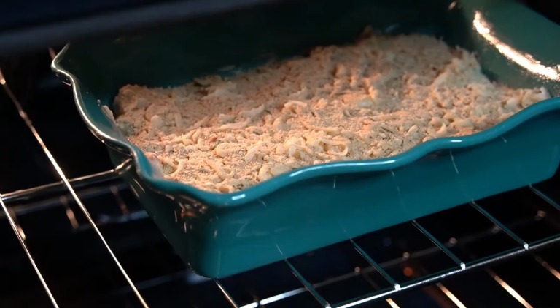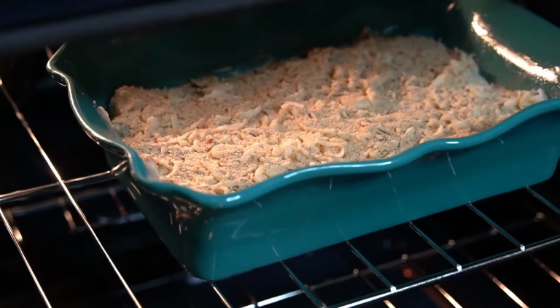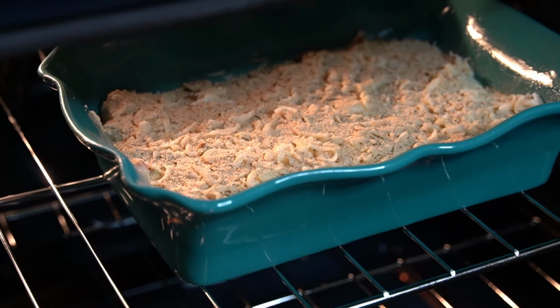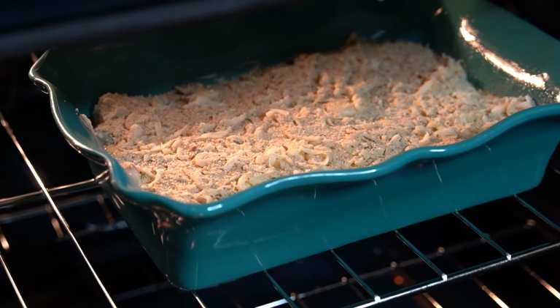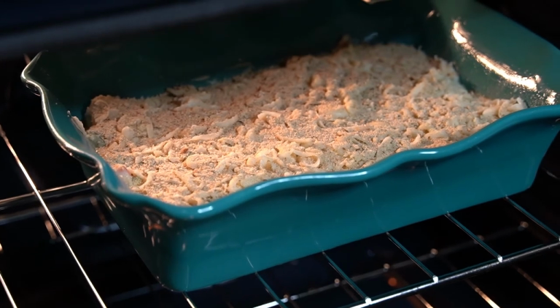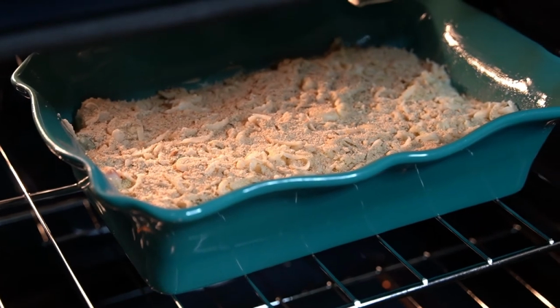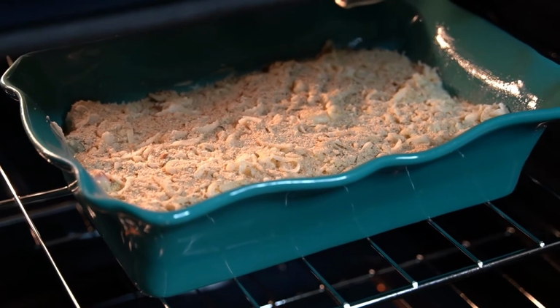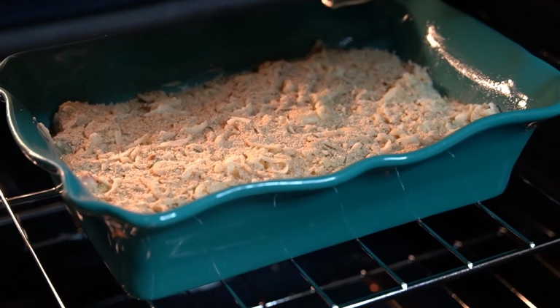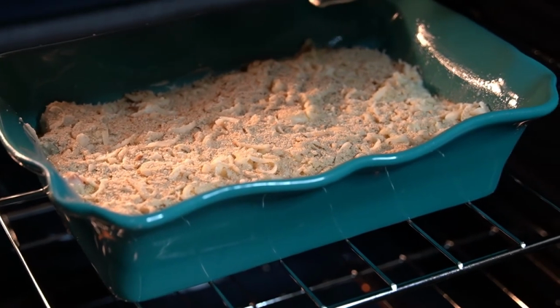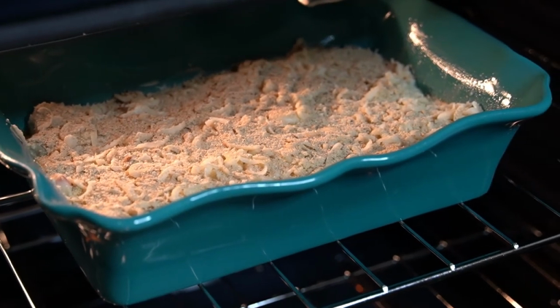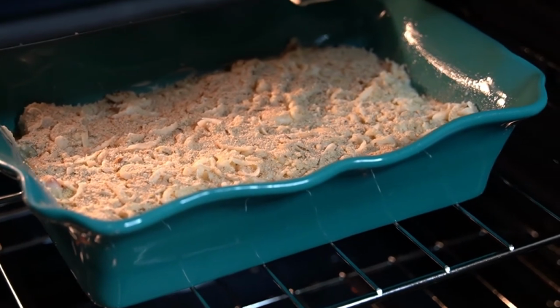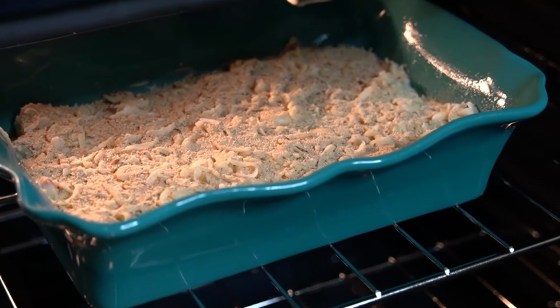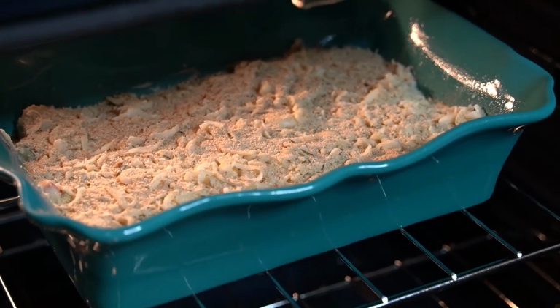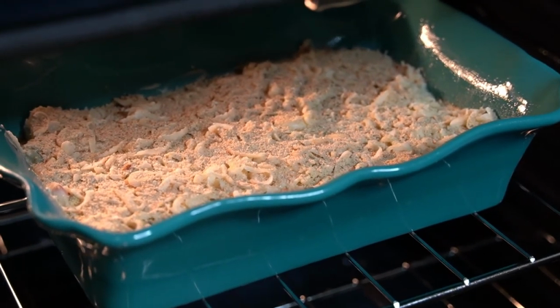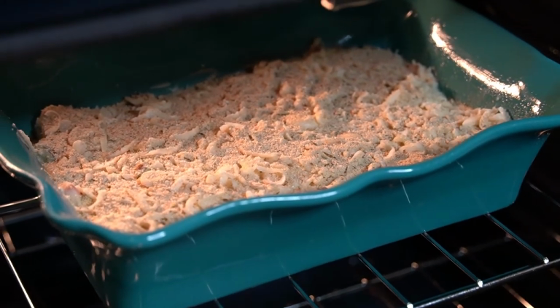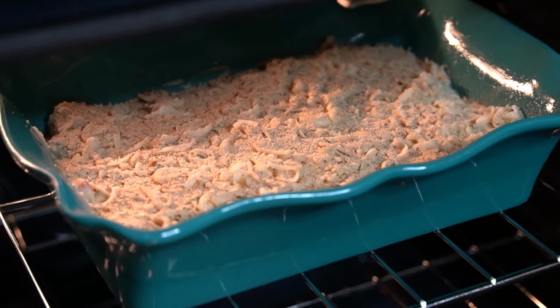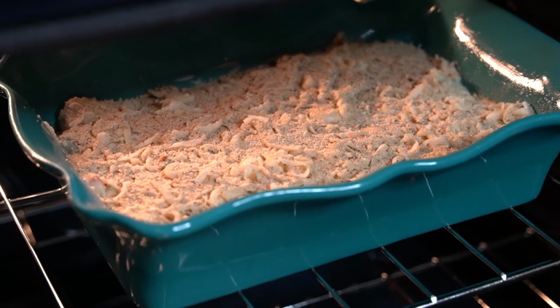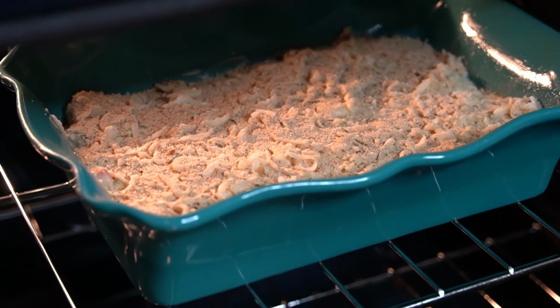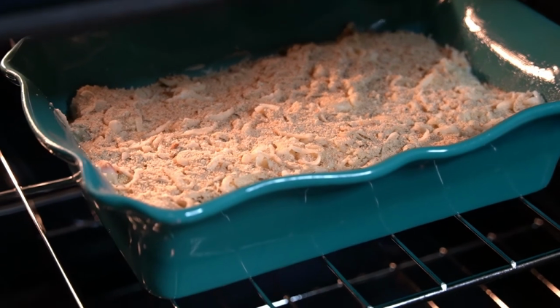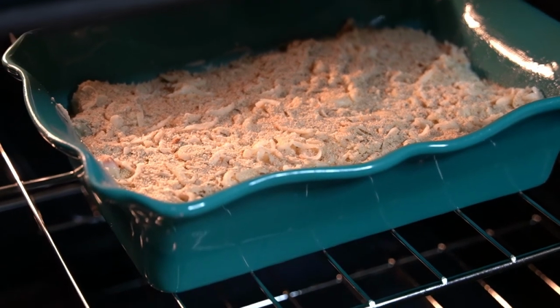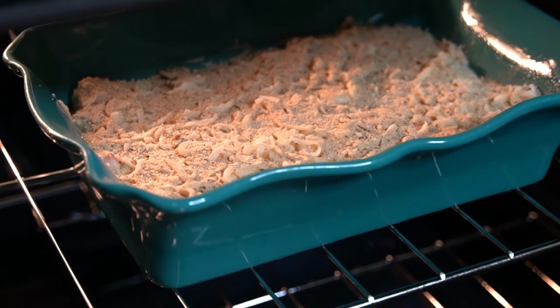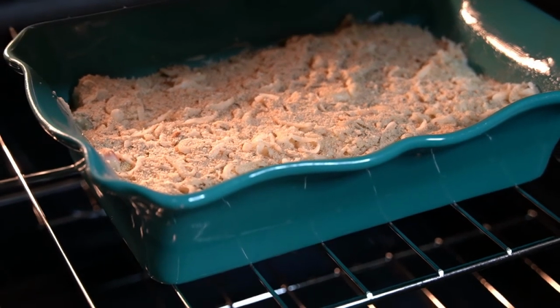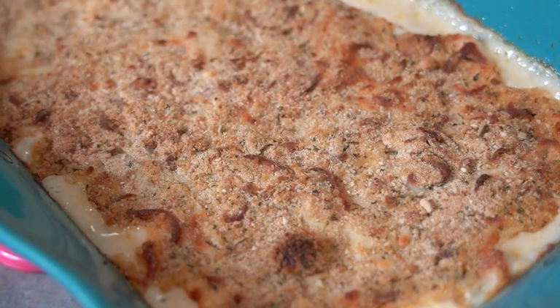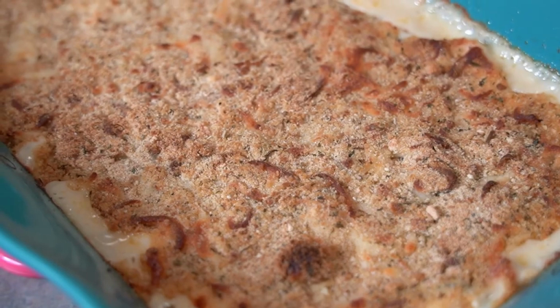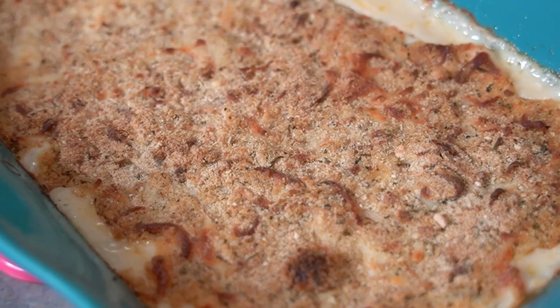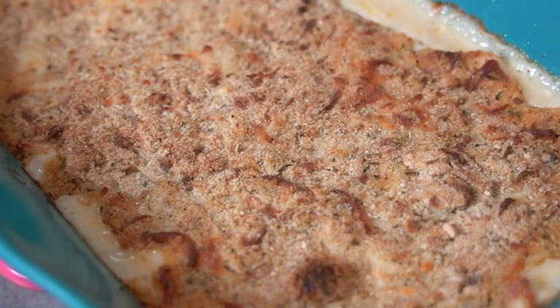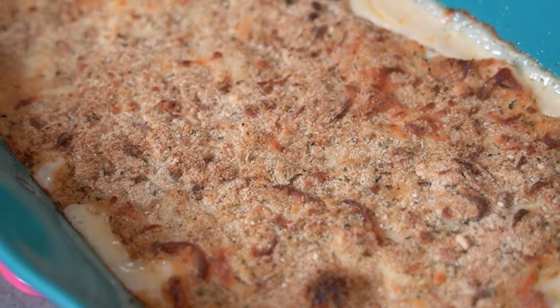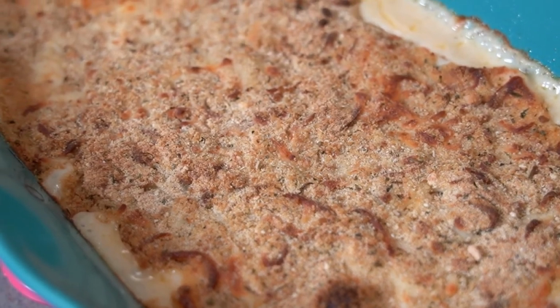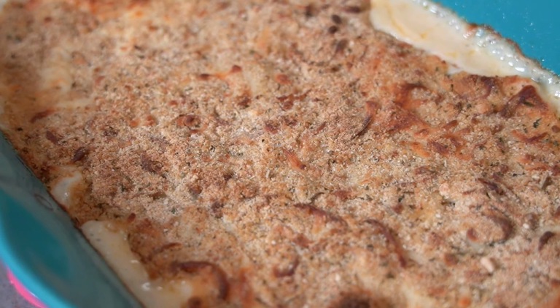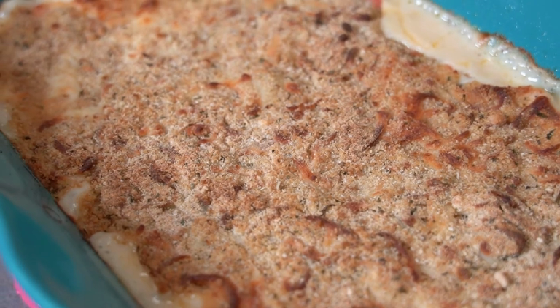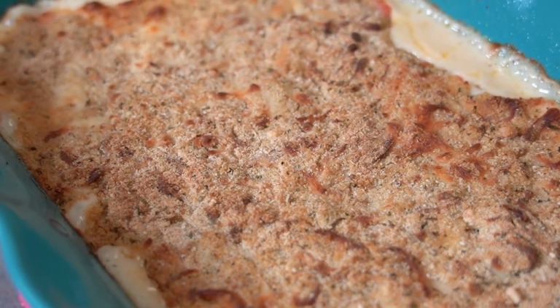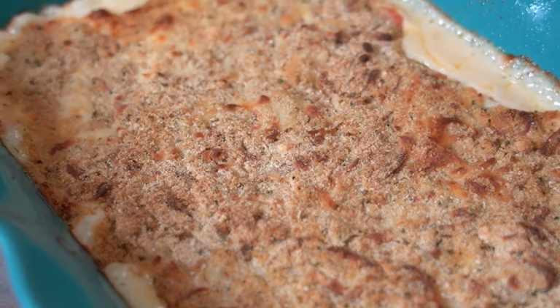Bake in a preheated 400 degree oven for about 20 to 25 minutes, or until the top is browned and the edges are bubbly. Remove from the oven and let sit for about 10 minutes before serving.